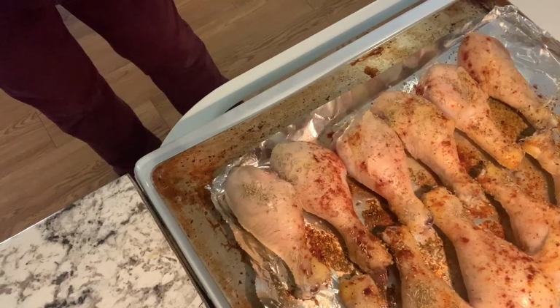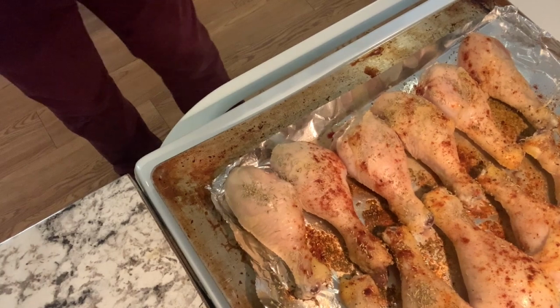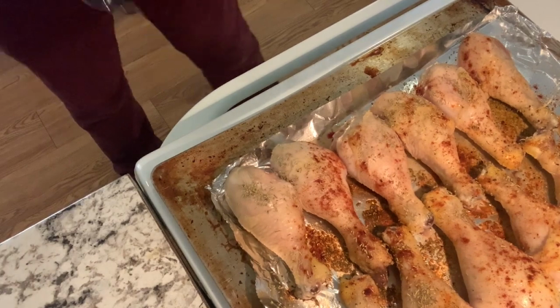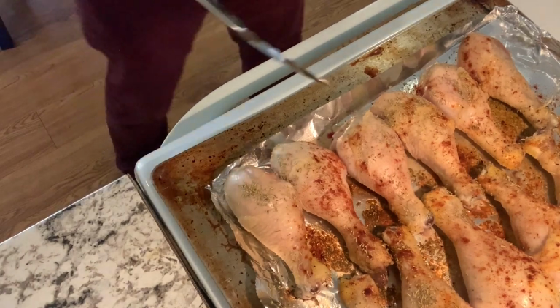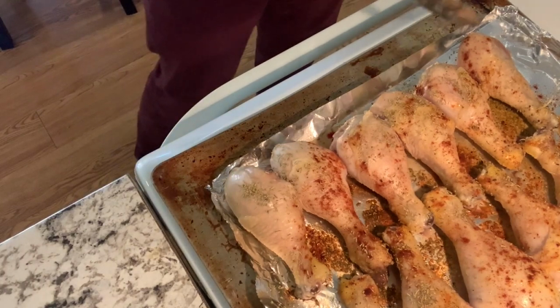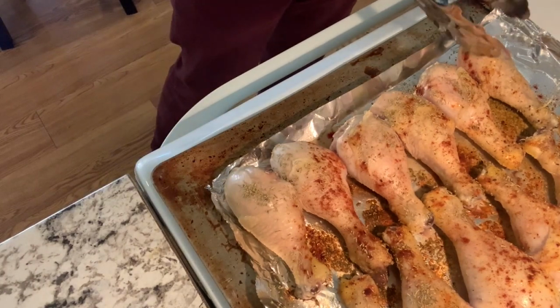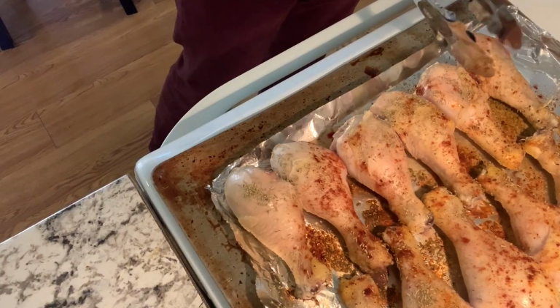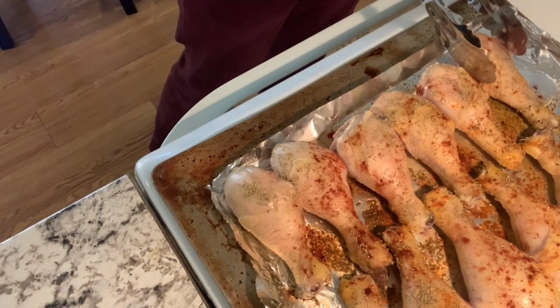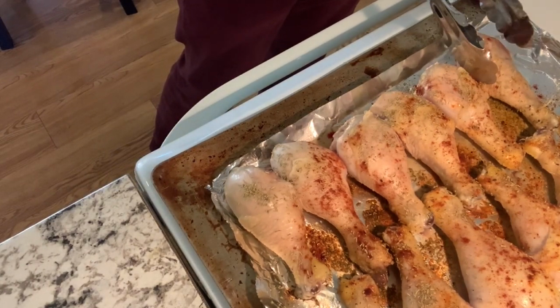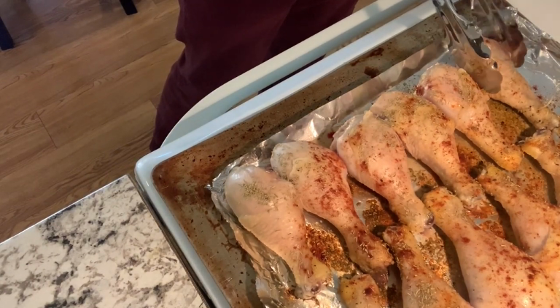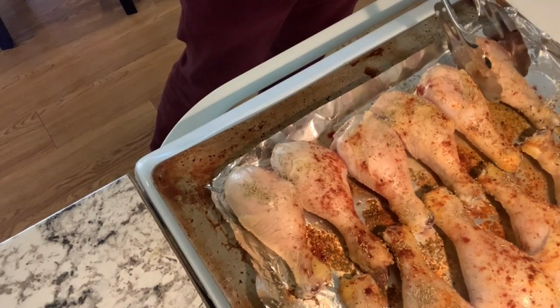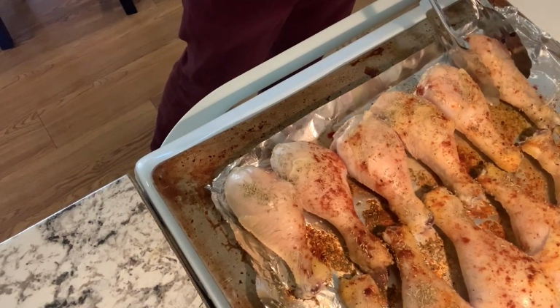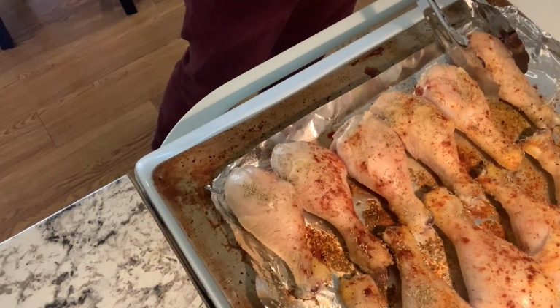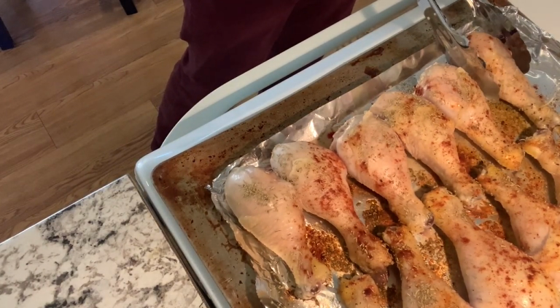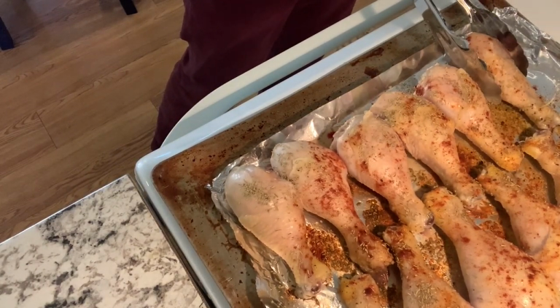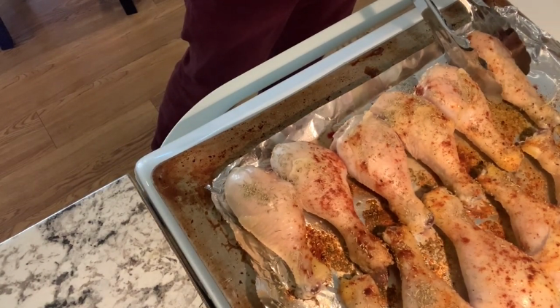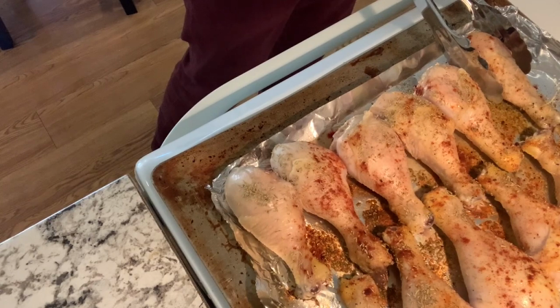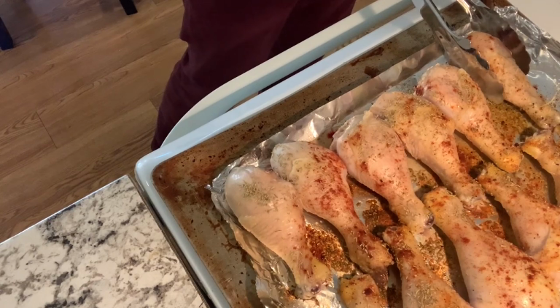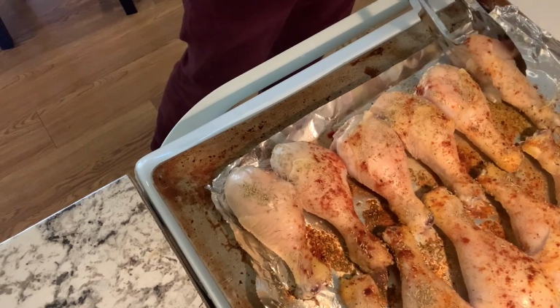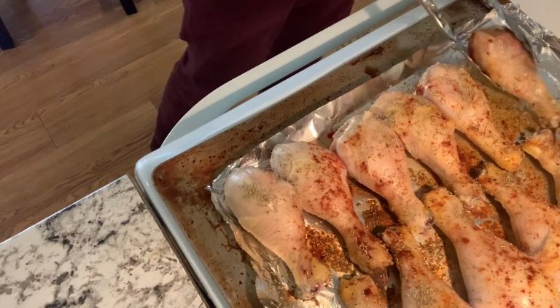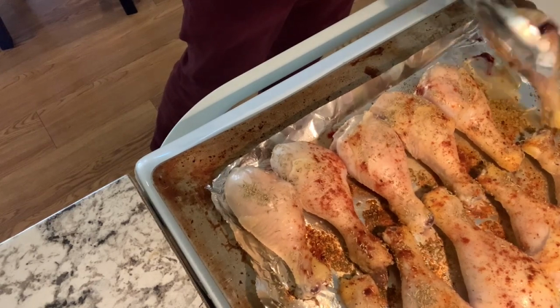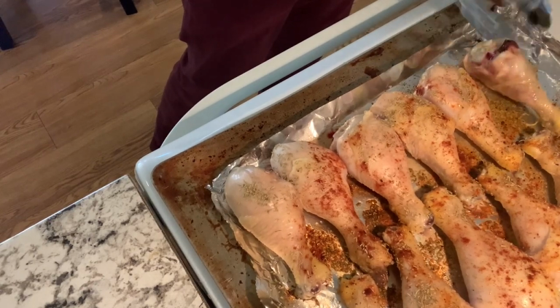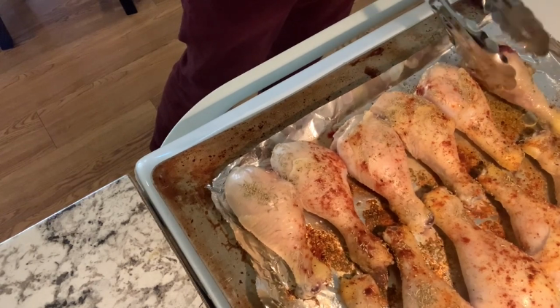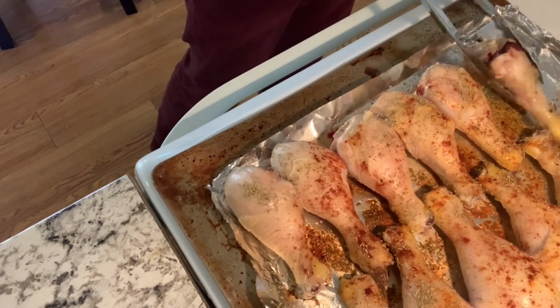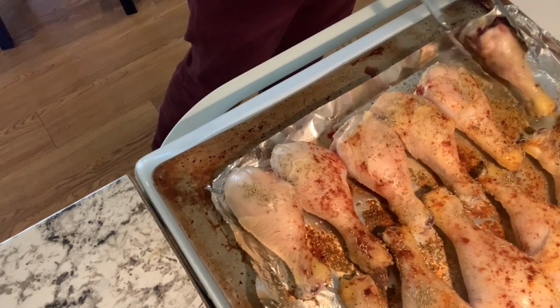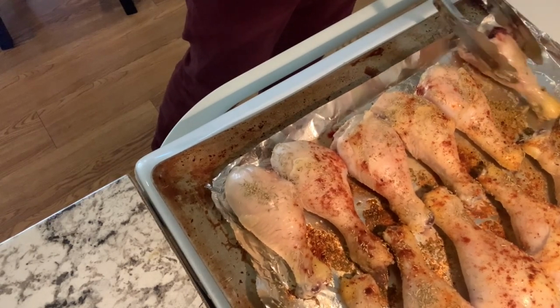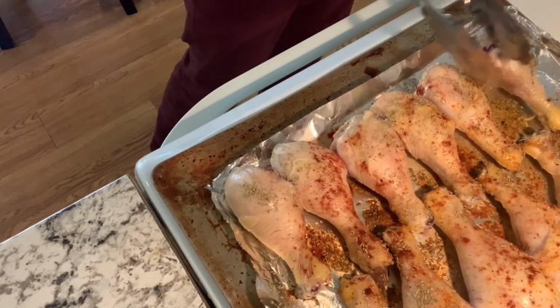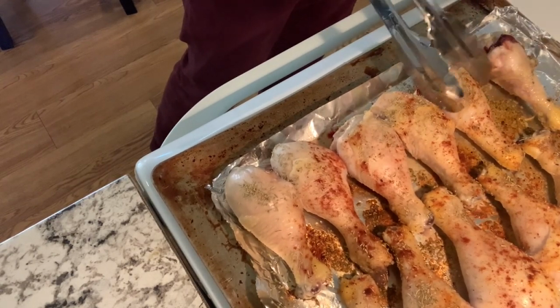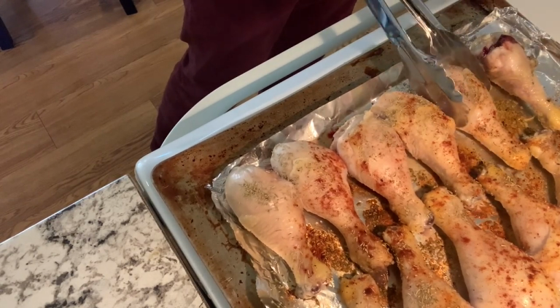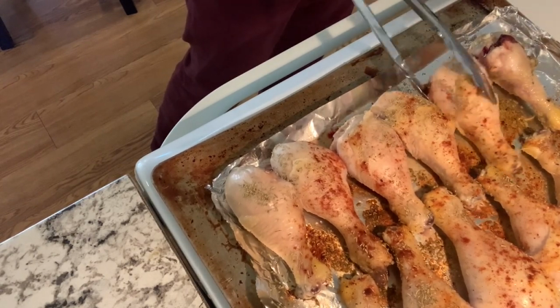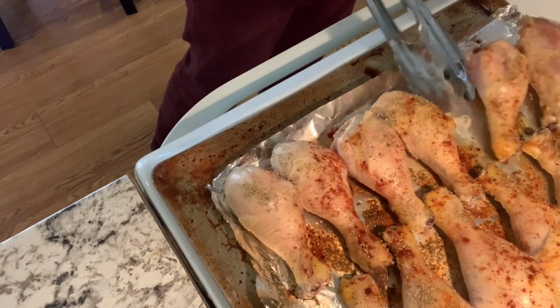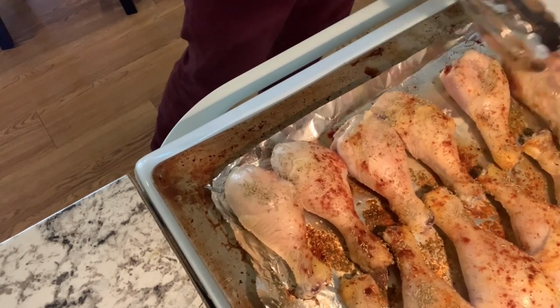Now the drumsticks are not done yet. Another thing is I have to flip them from the oven — each drumstick — and bake for another 8 minutes.